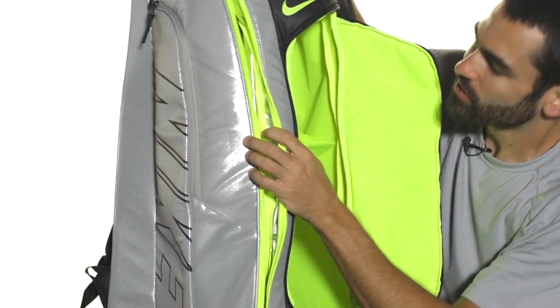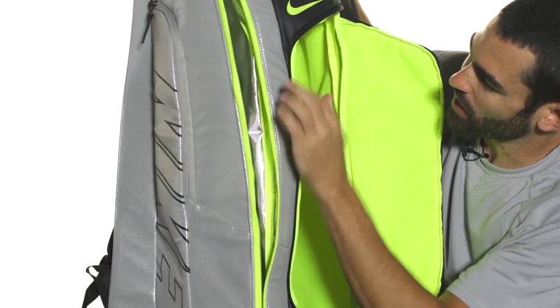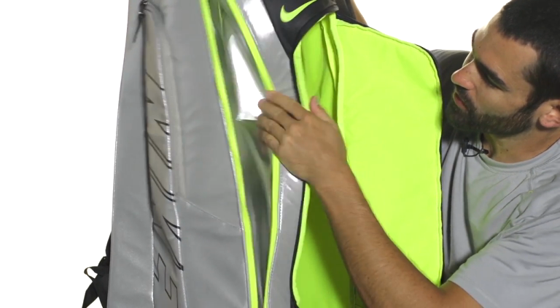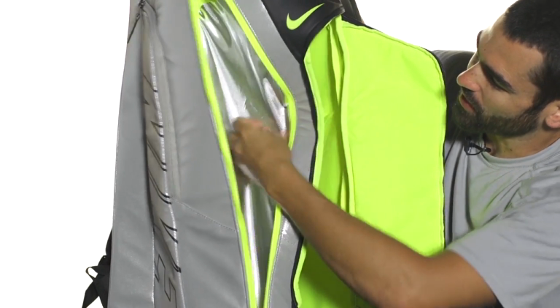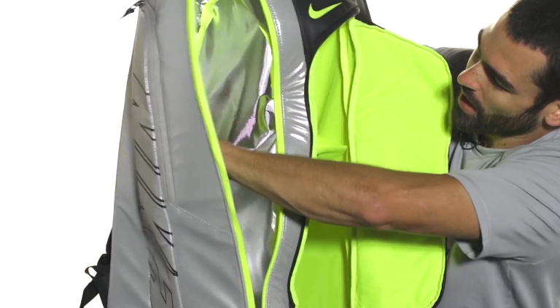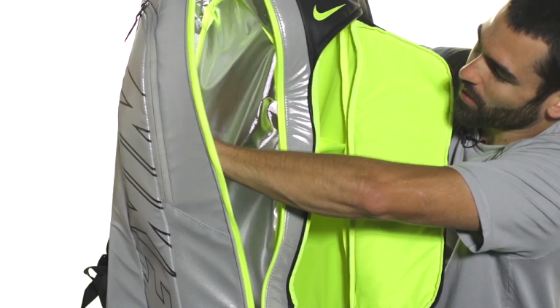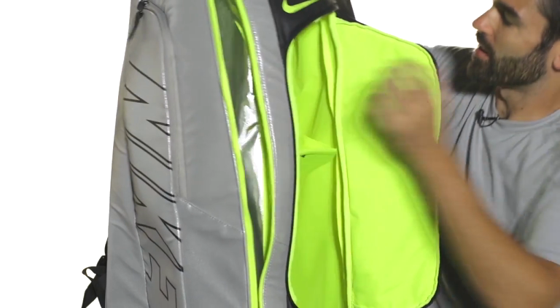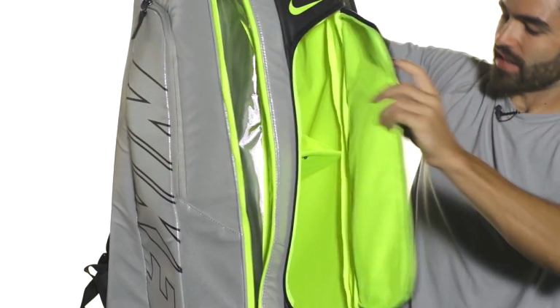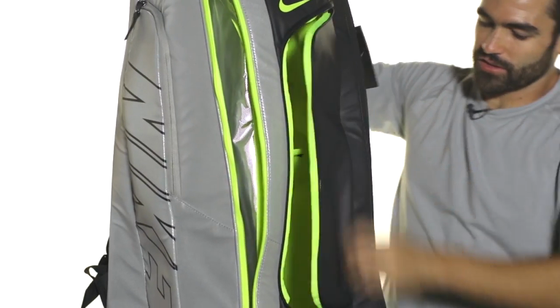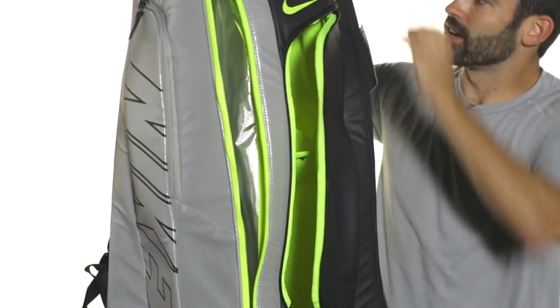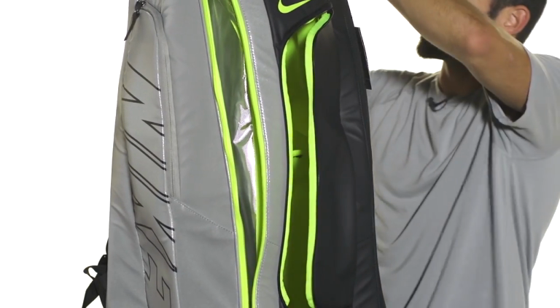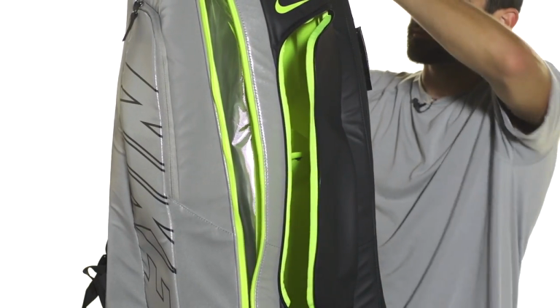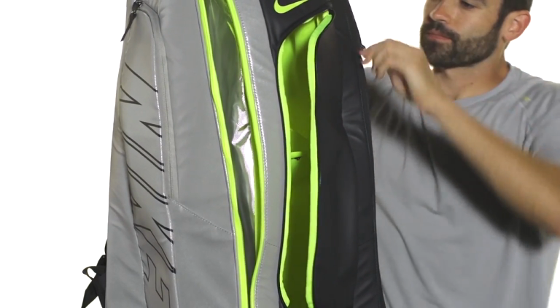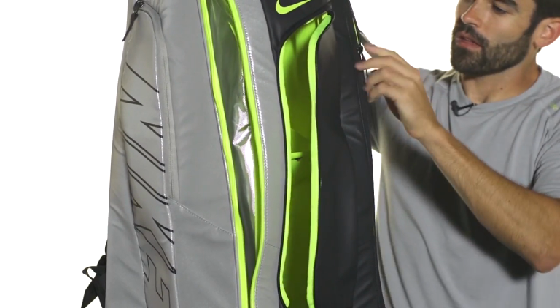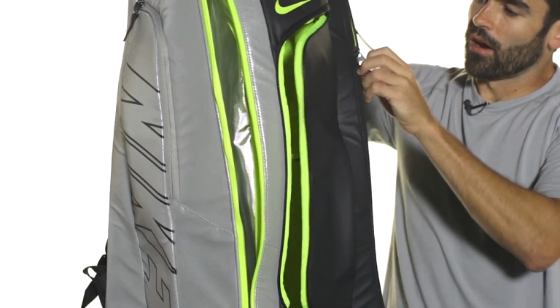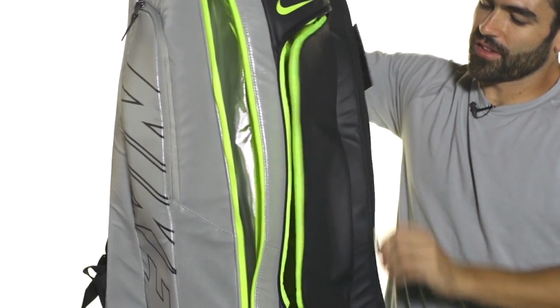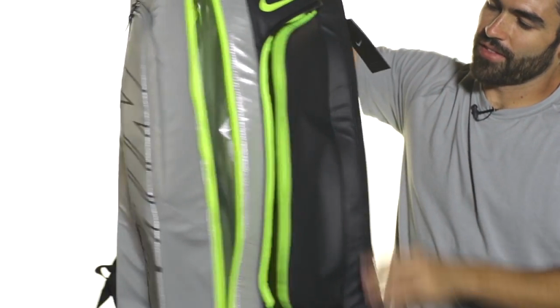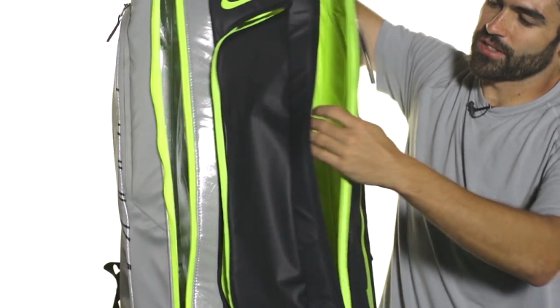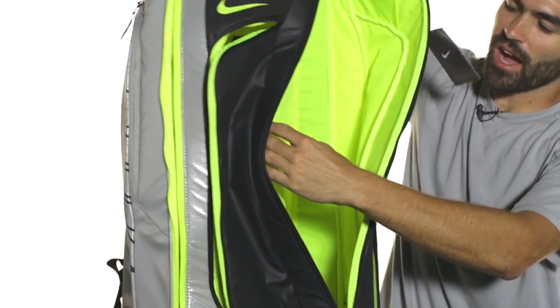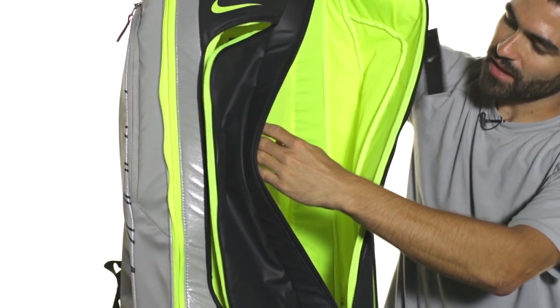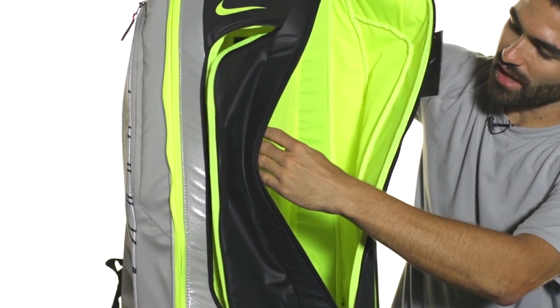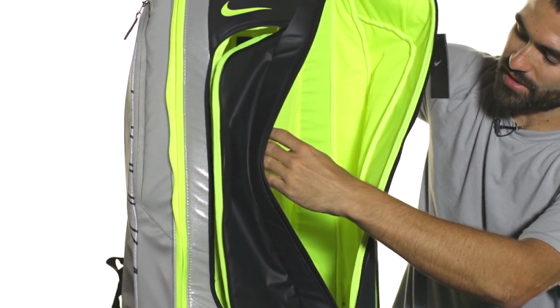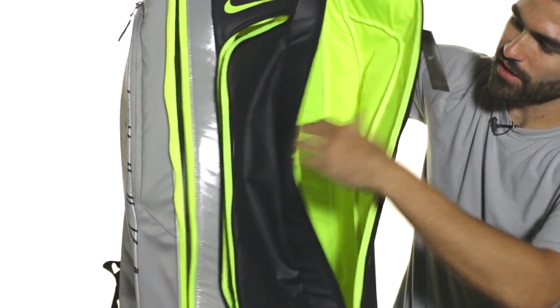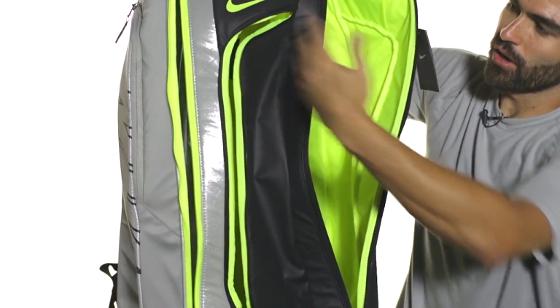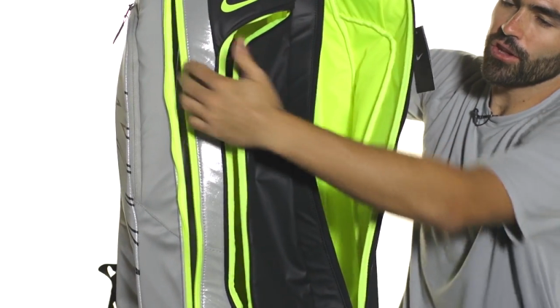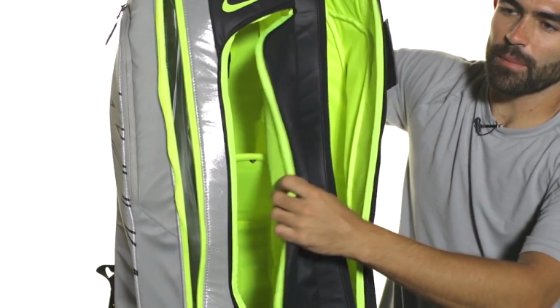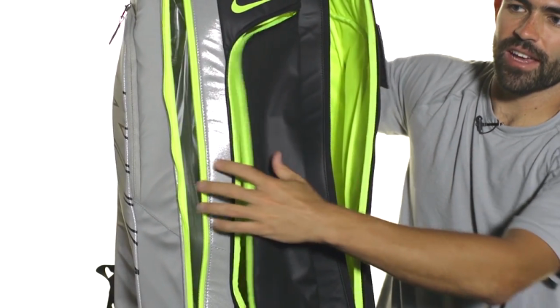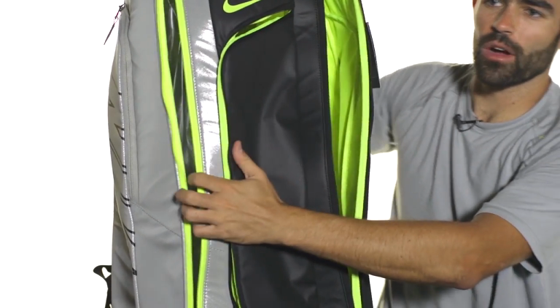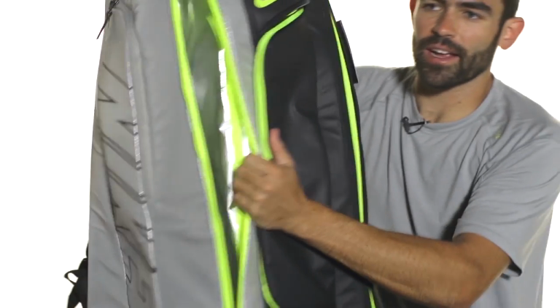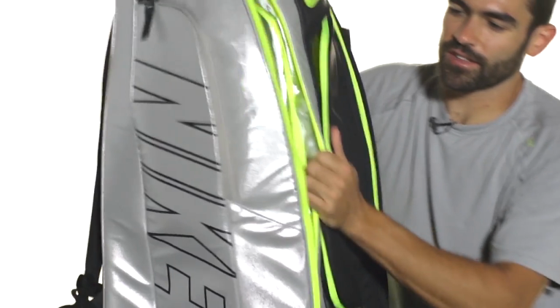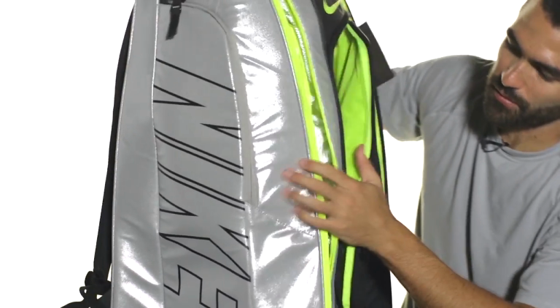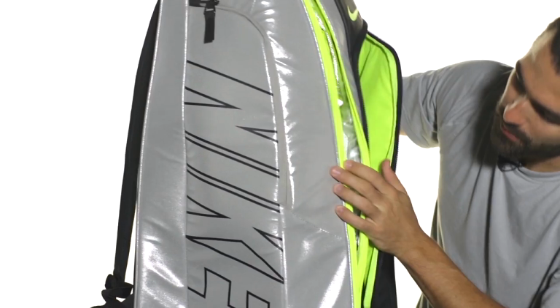You've got a racket compartment on this side and another one on this side, though the second one does not have climate protection. All in all, you can keep about 10 to 12 rackets there, safe from the elements.